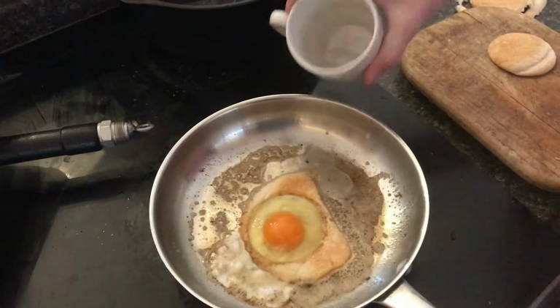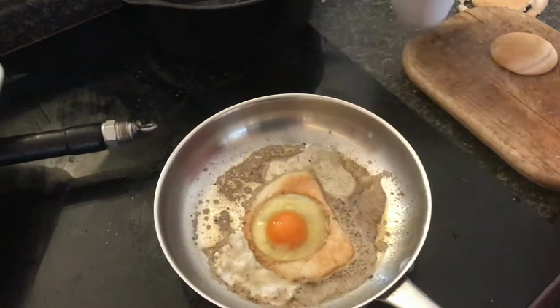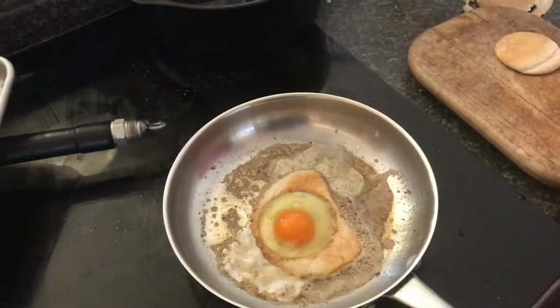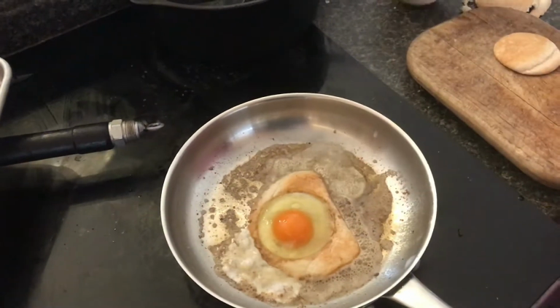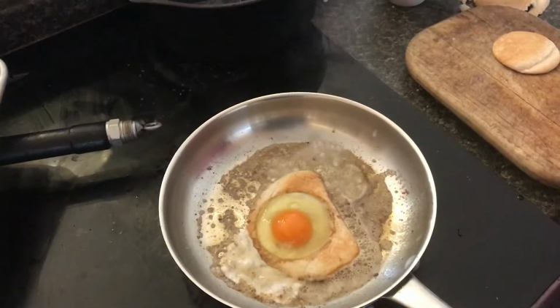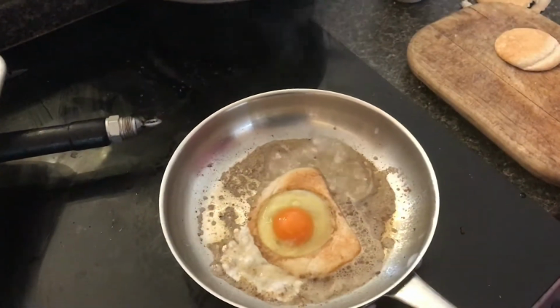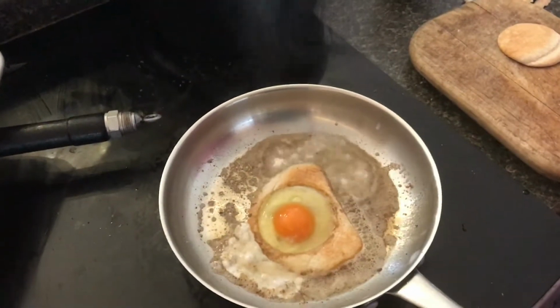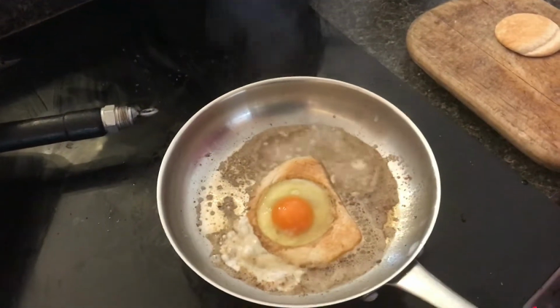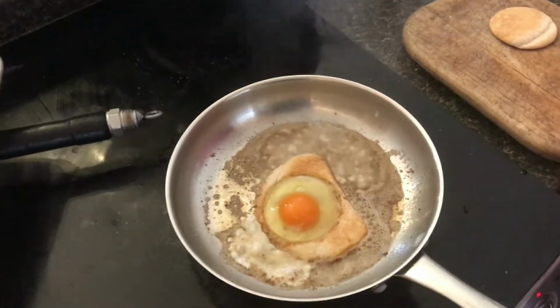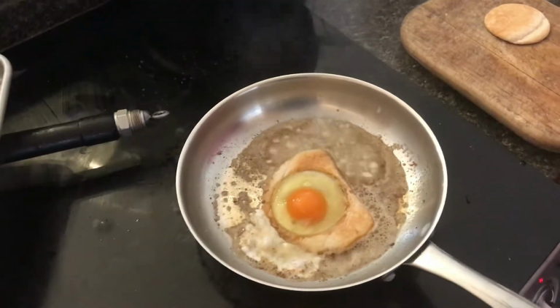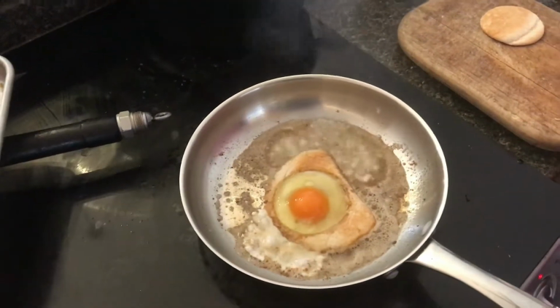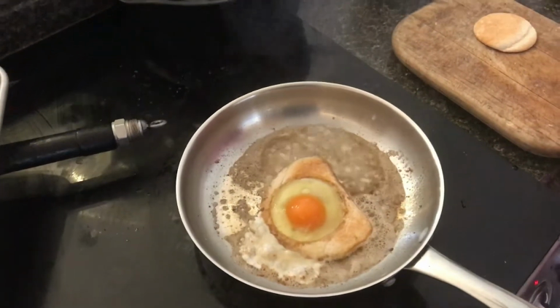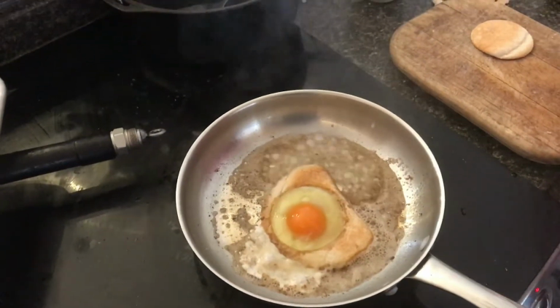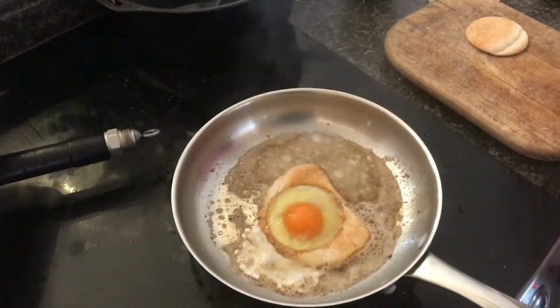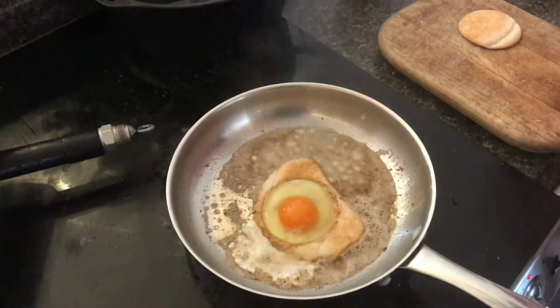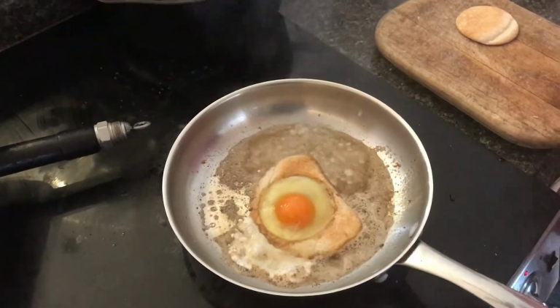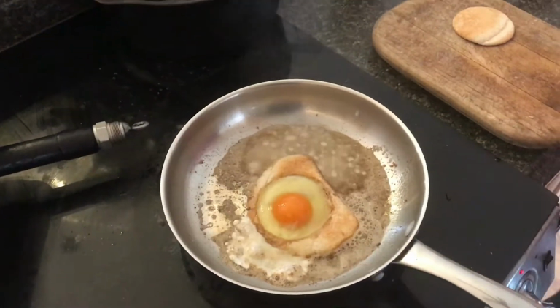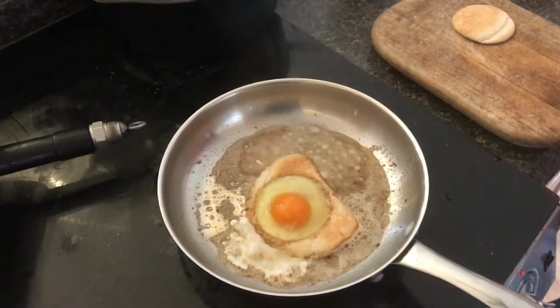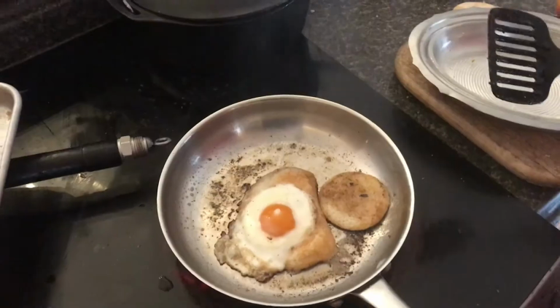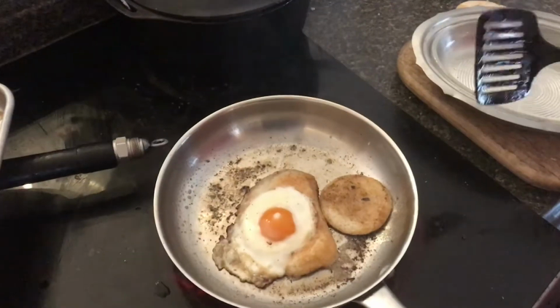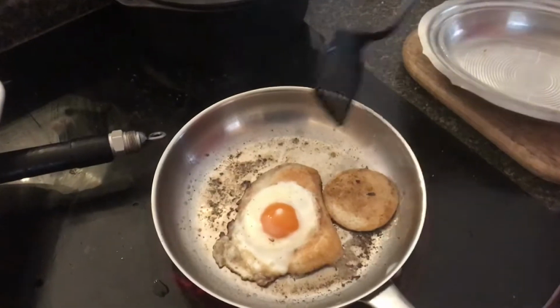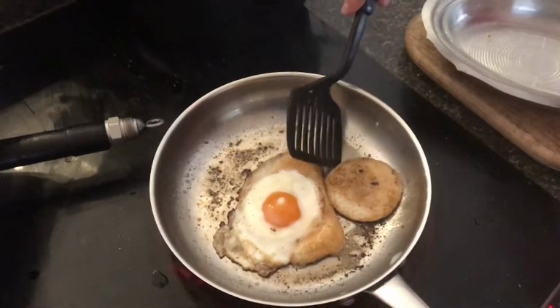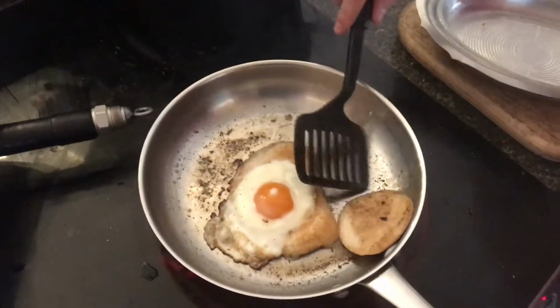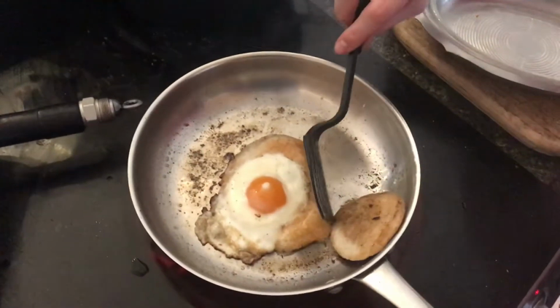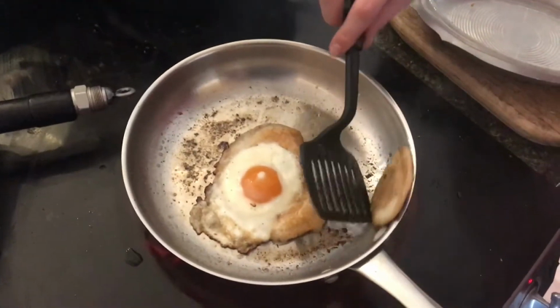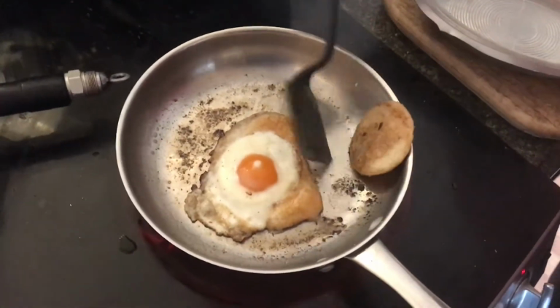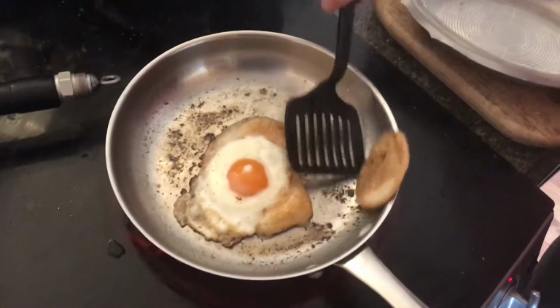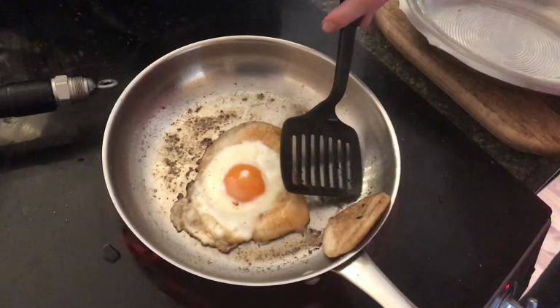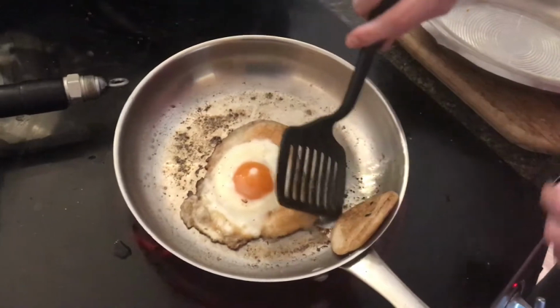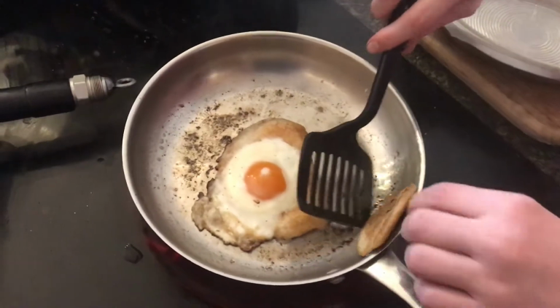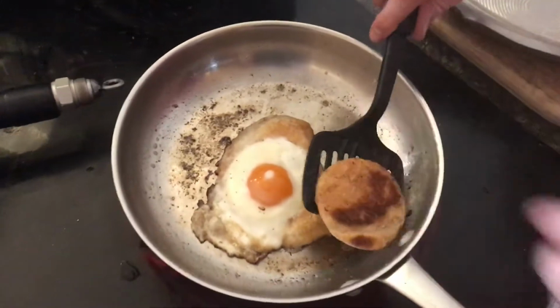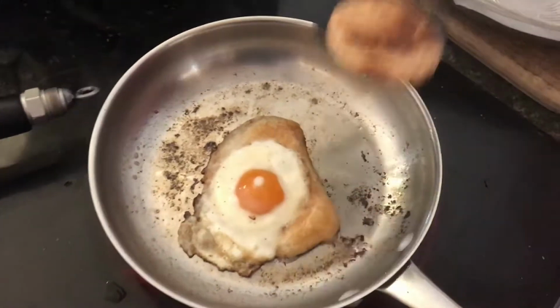Just to let it steam. Then let that cook. Okay, so let's go ahead and flip it — take this guy out.